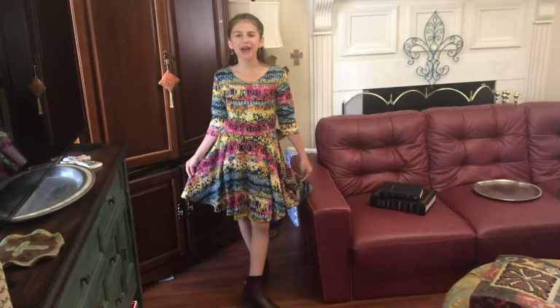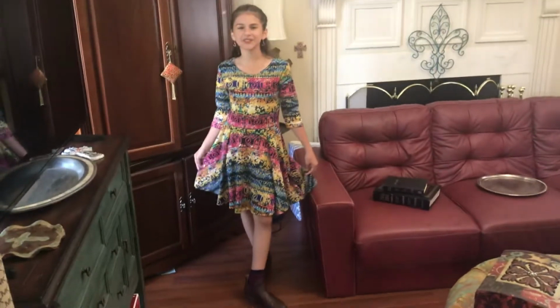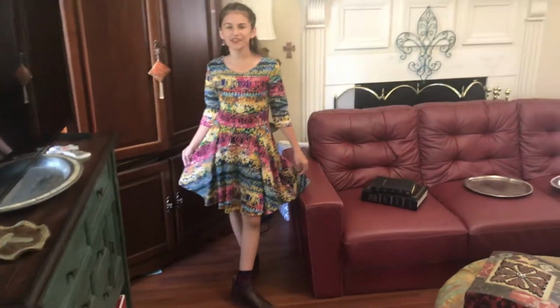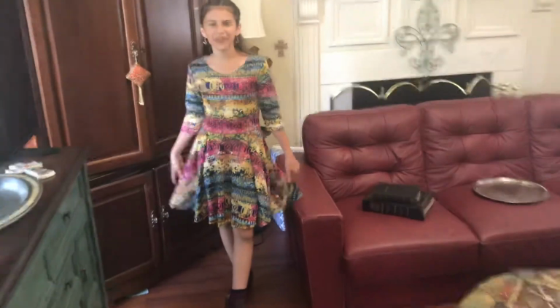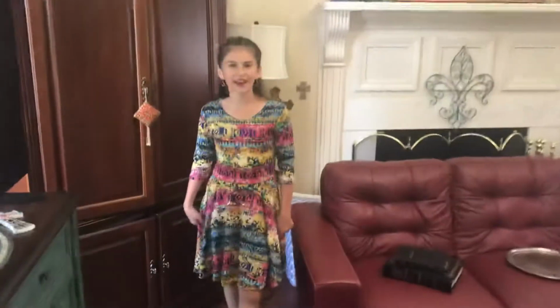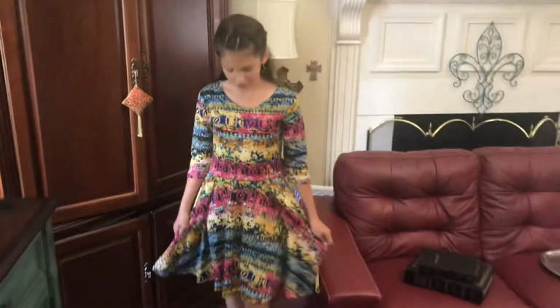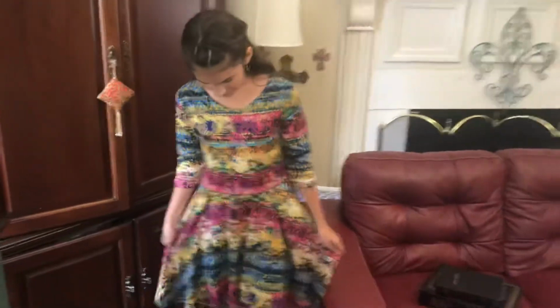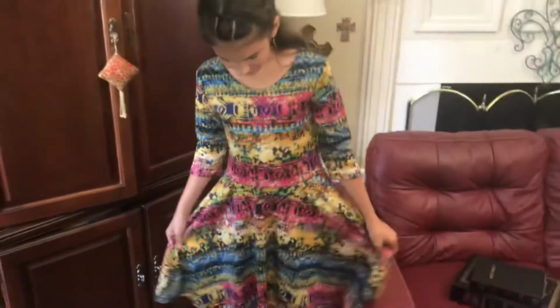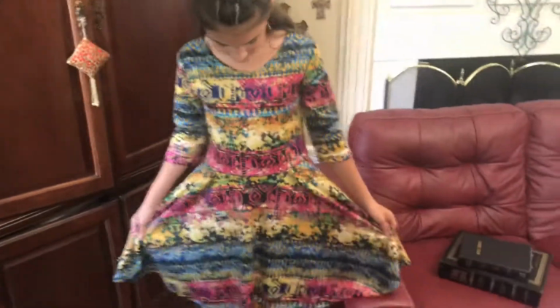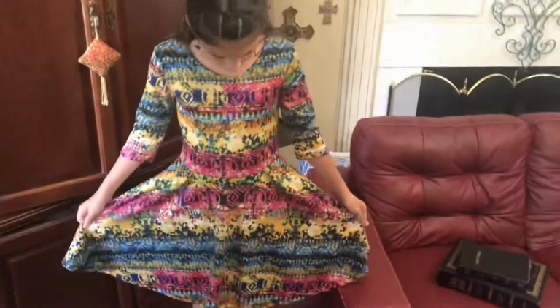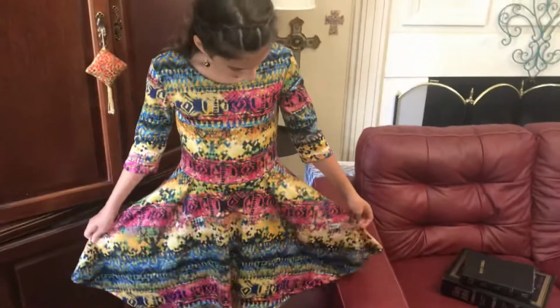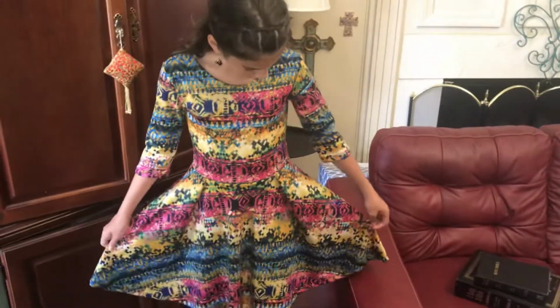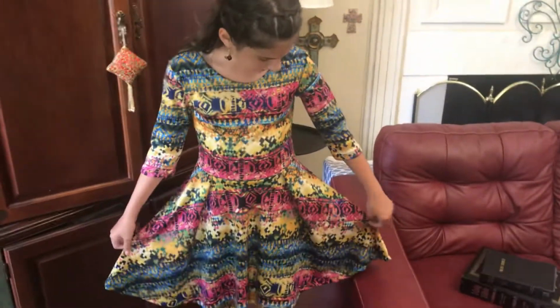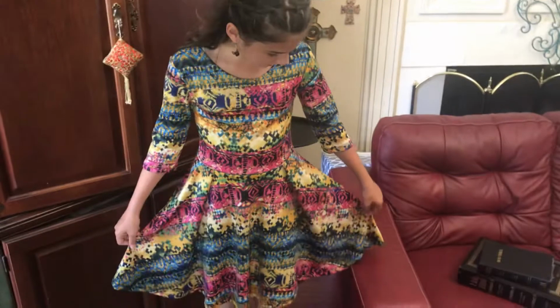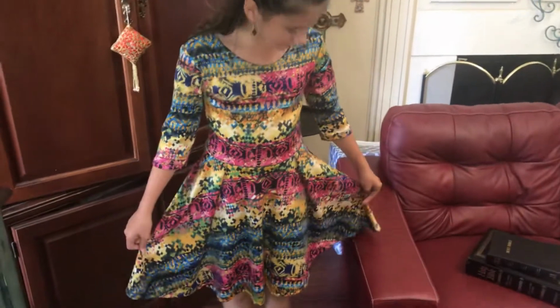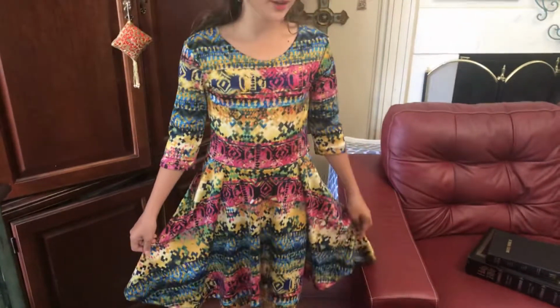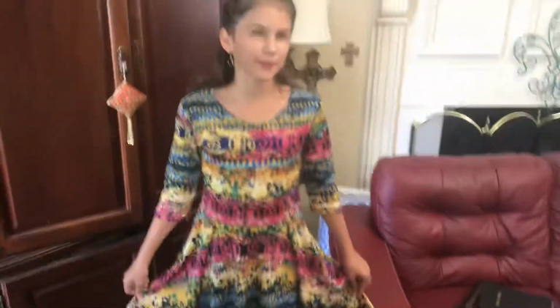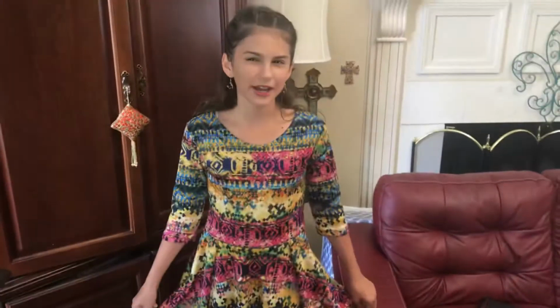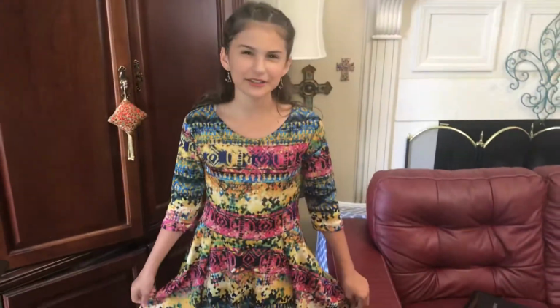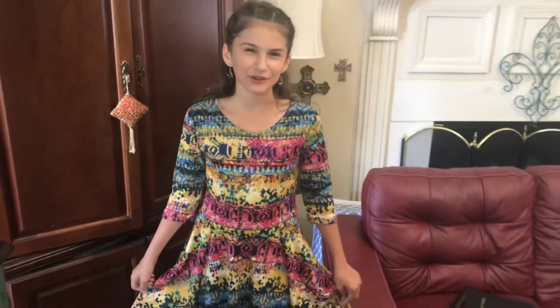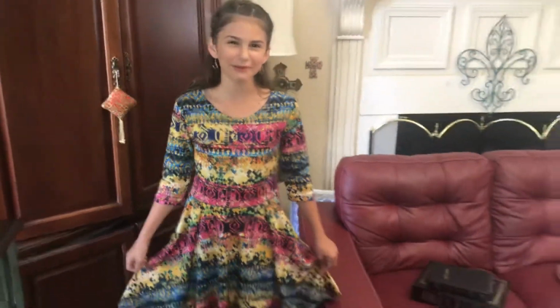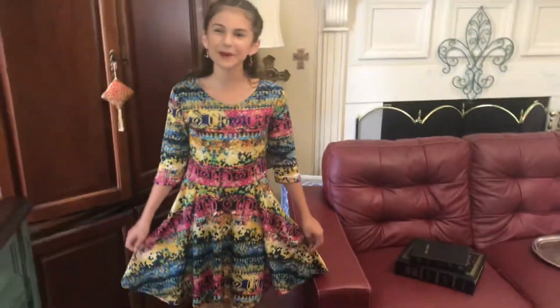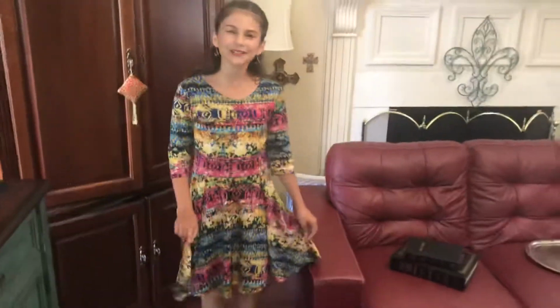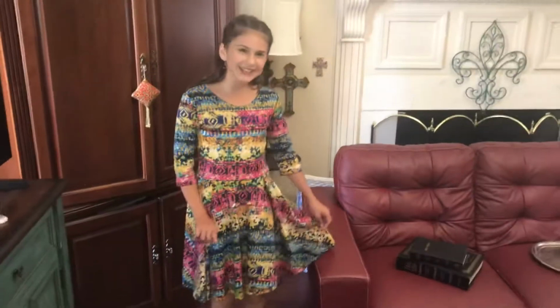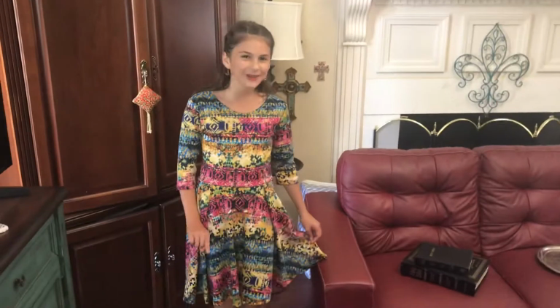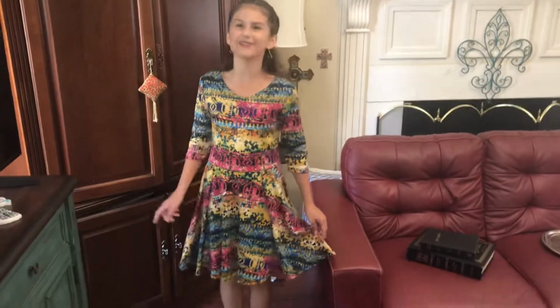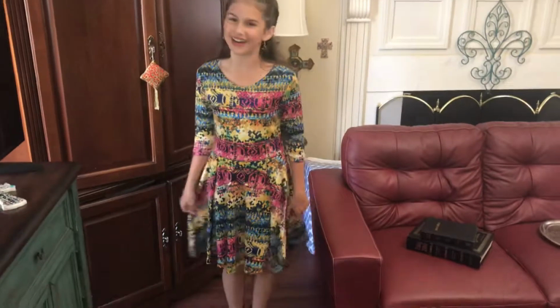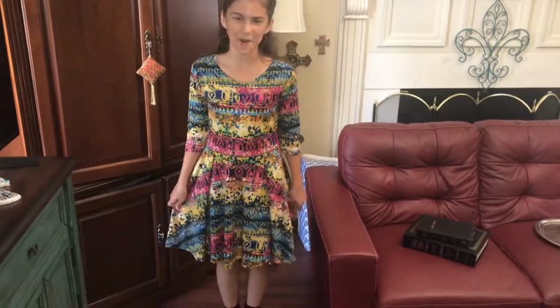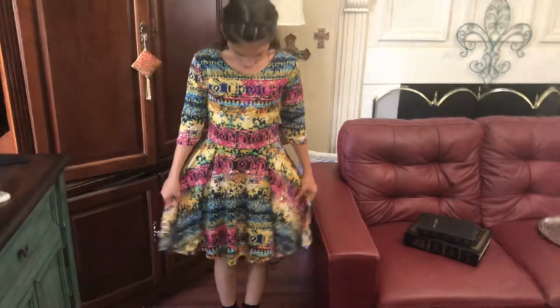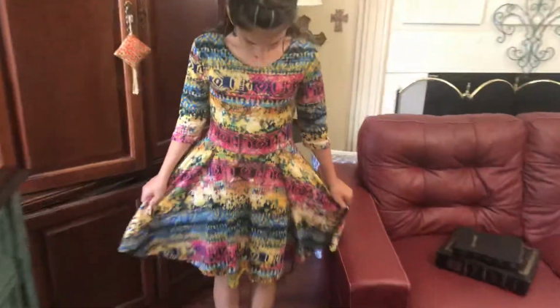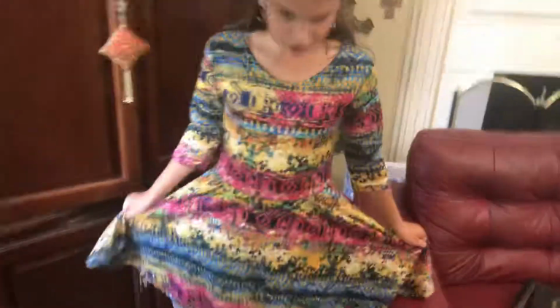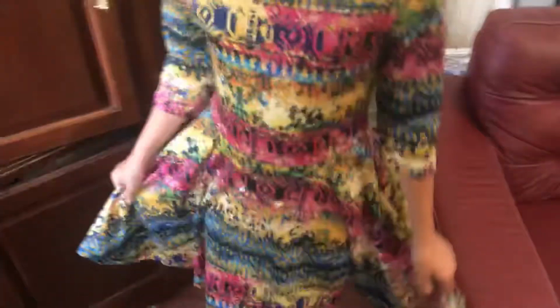I'm wearing this really cute outfit. We got this dress from Helen's and it's really cute. I do not remember the brand — I looked at it this morning but I forgot. But it's really cute.